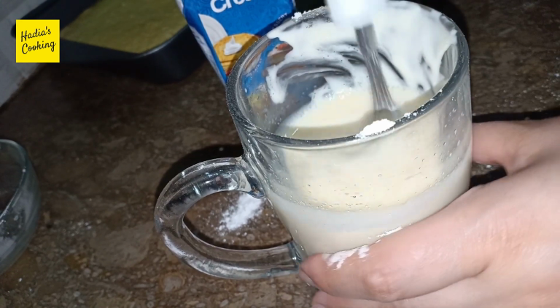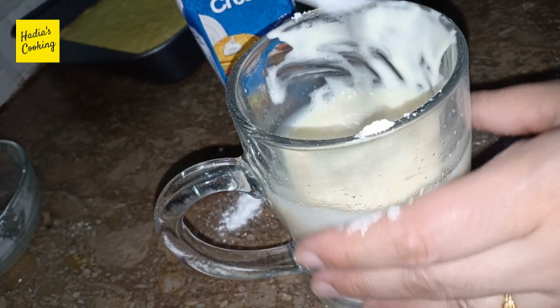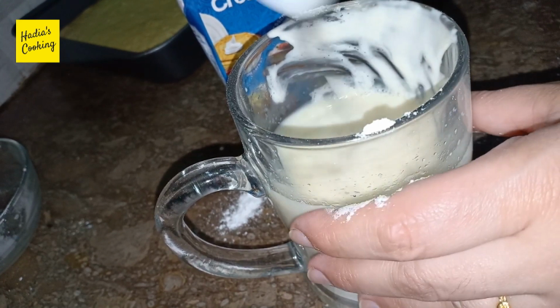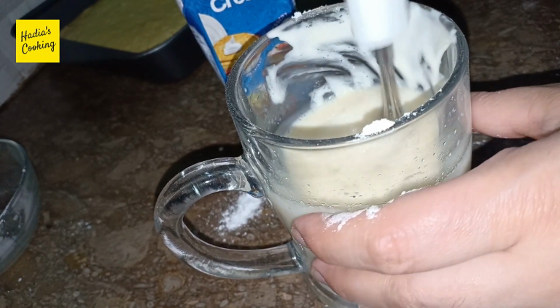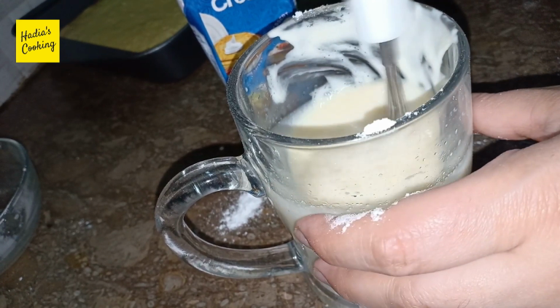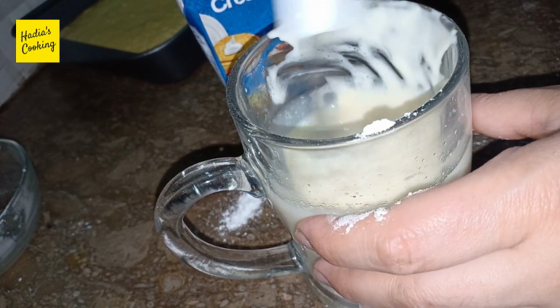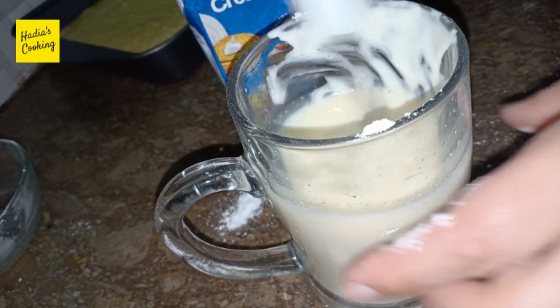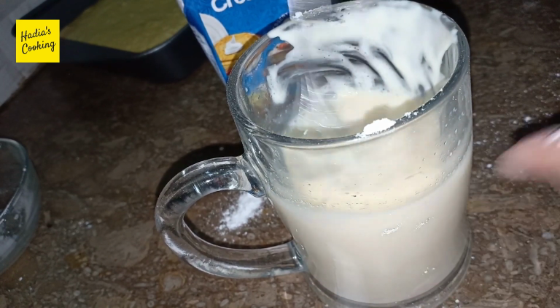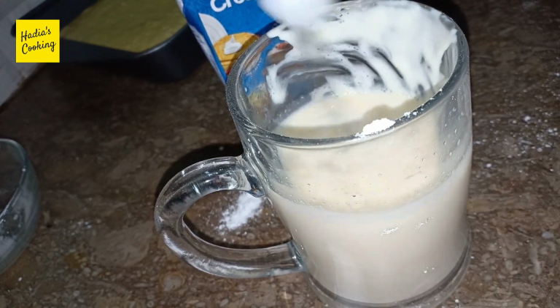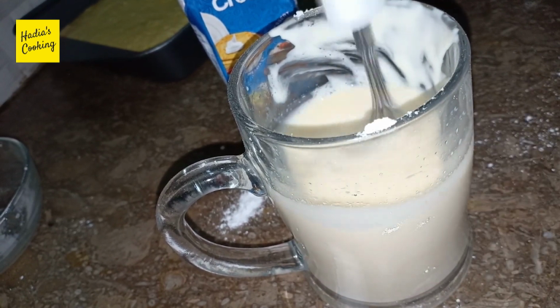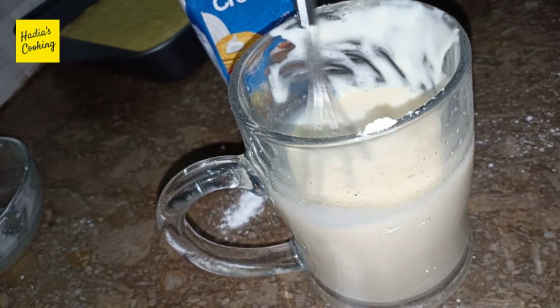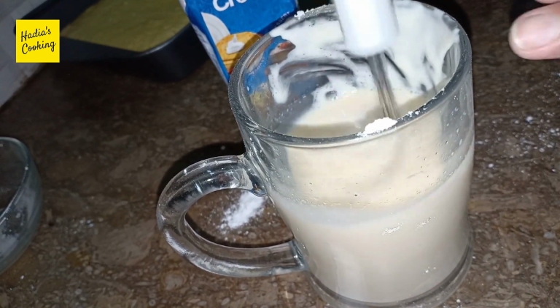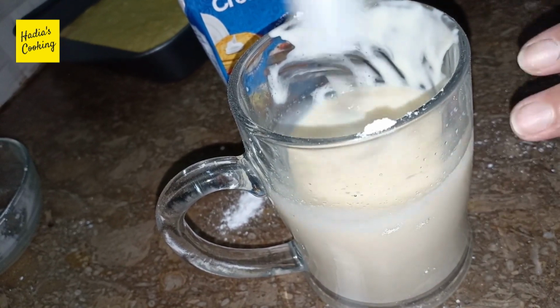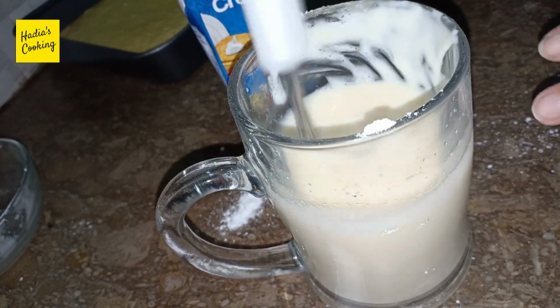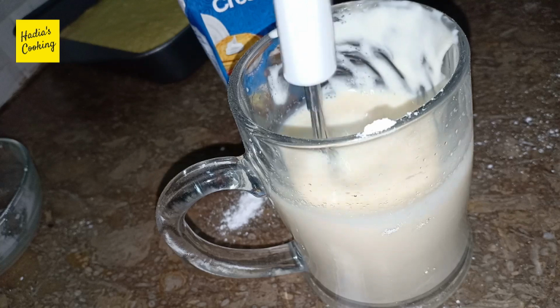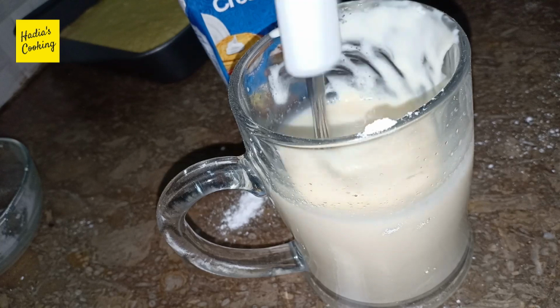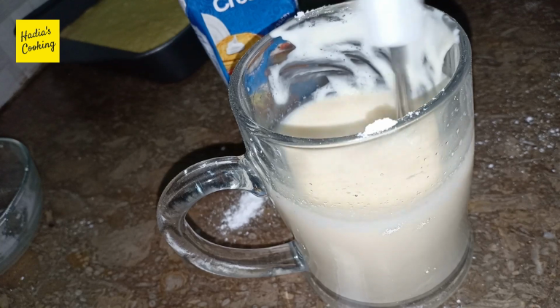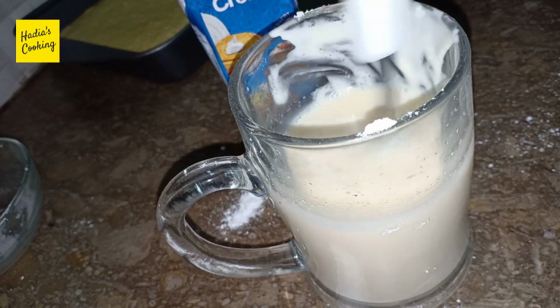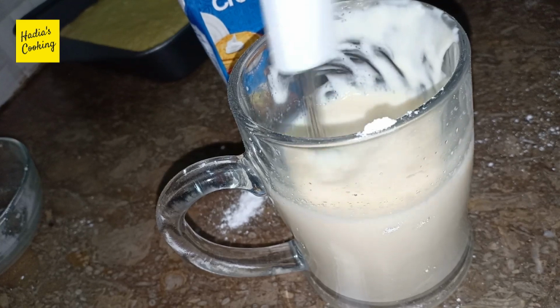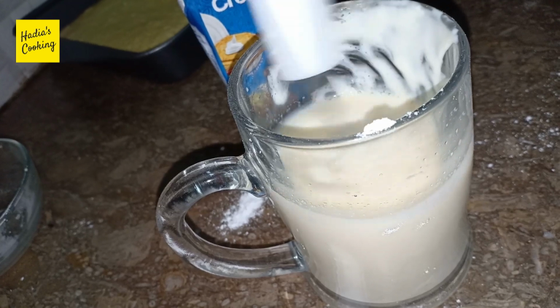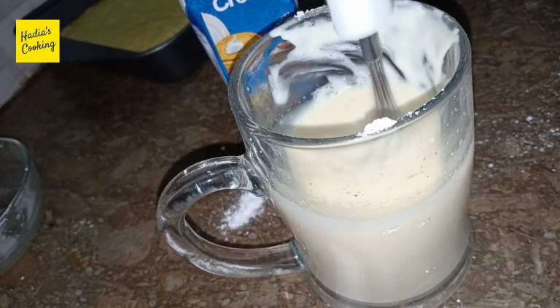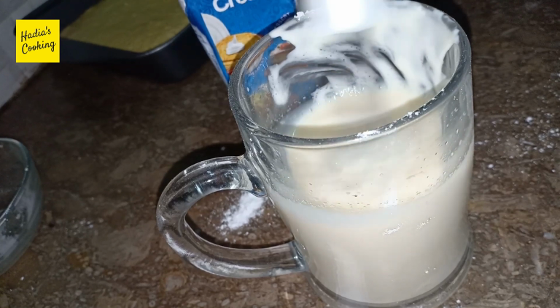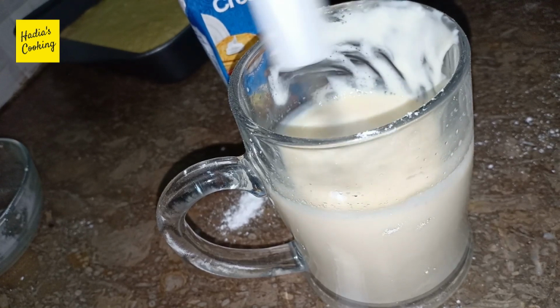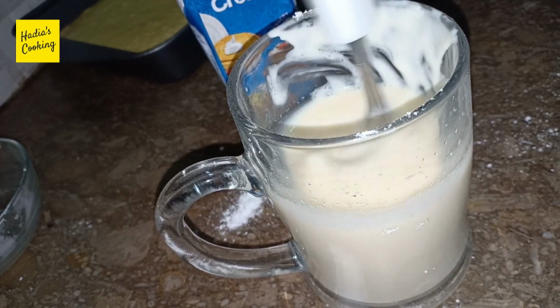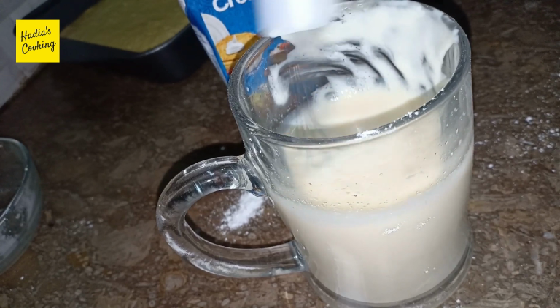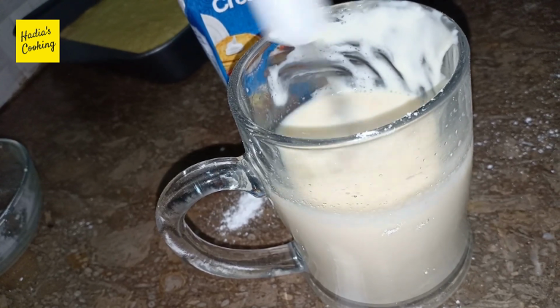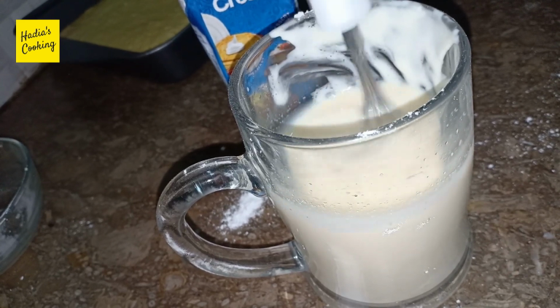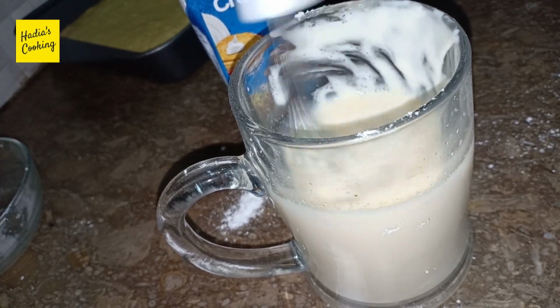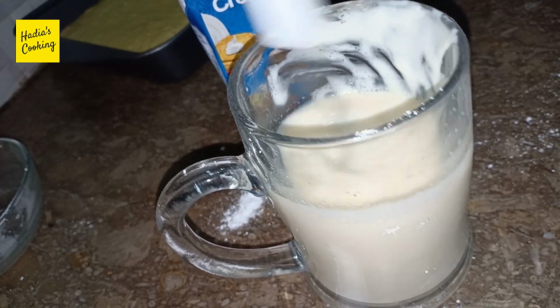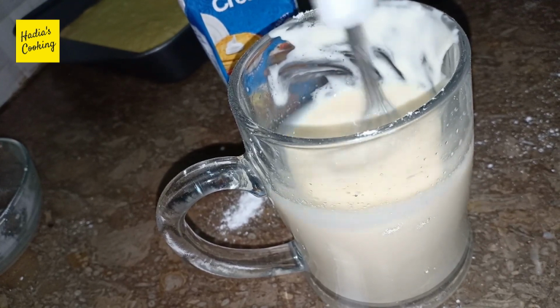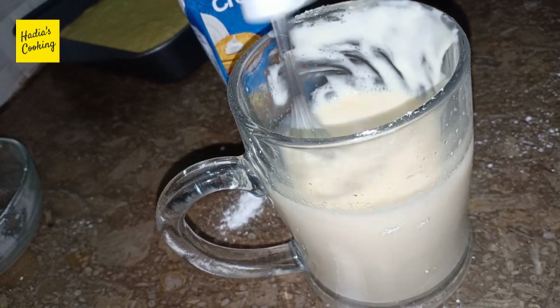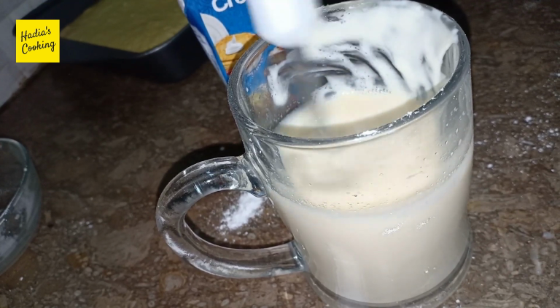I will add 1 cup of milk. I will add 2 cups of milk powder and 1 cup of milk. I will add the cream and honey.